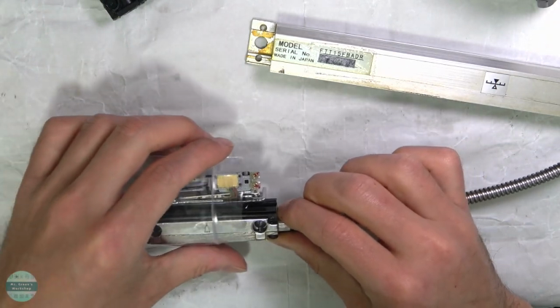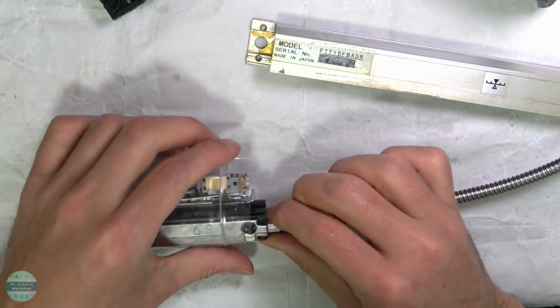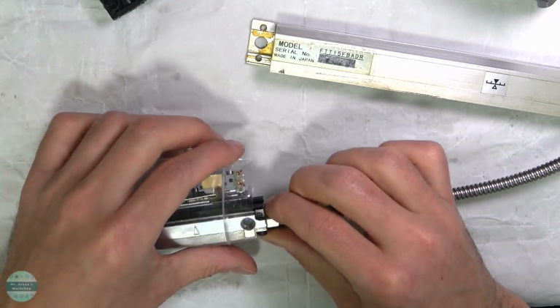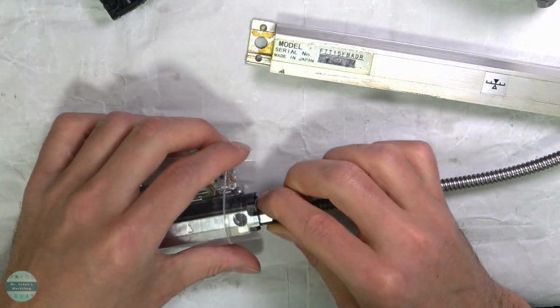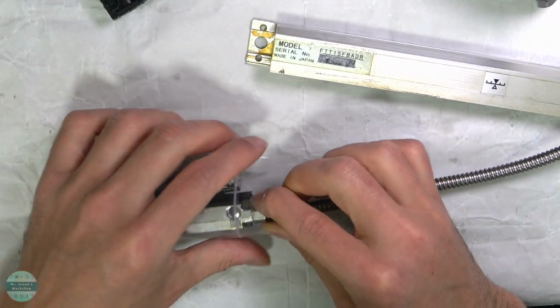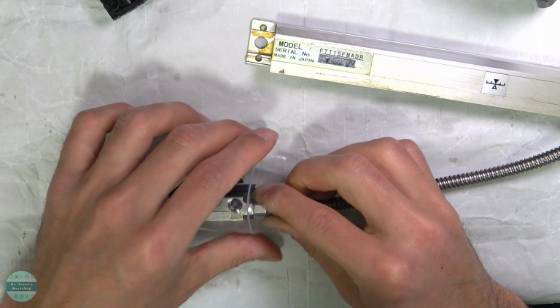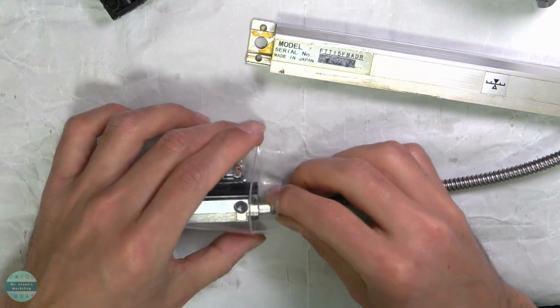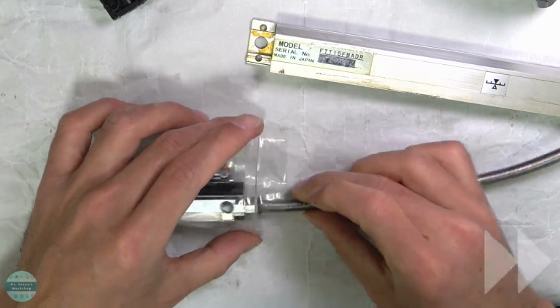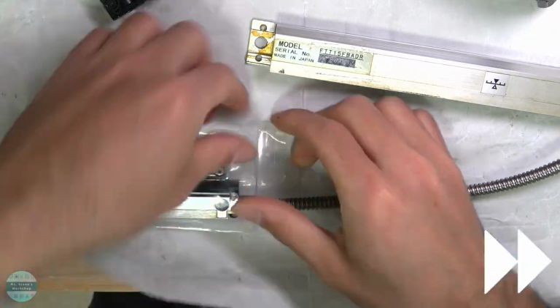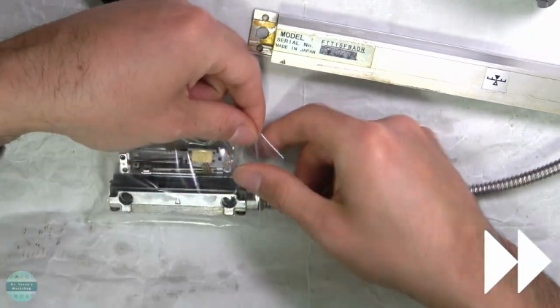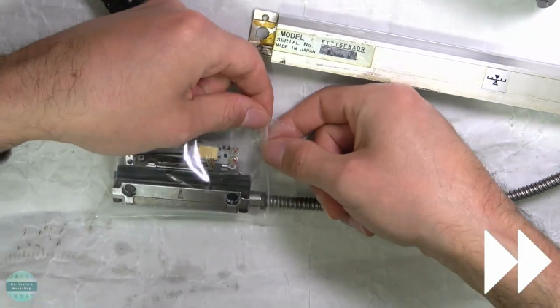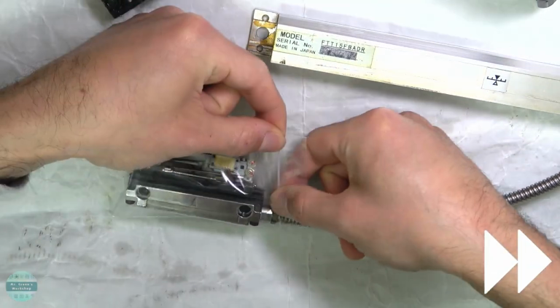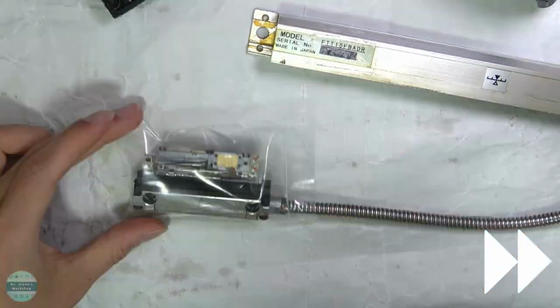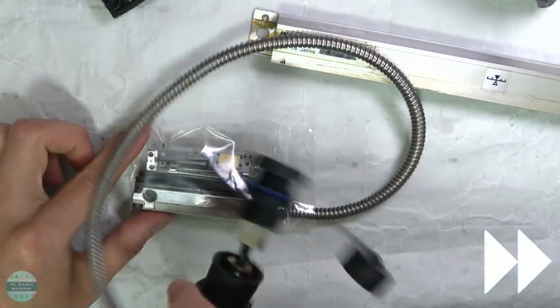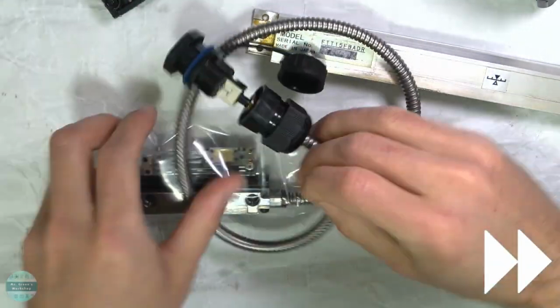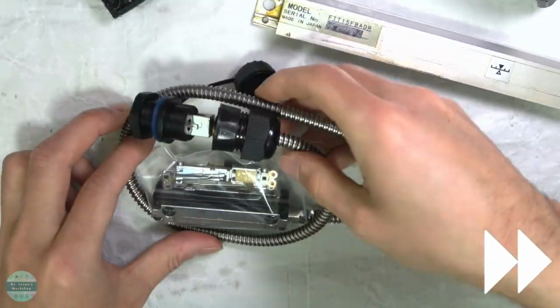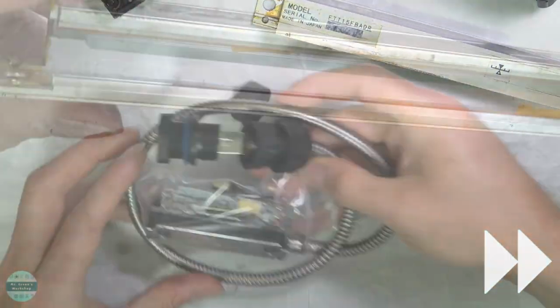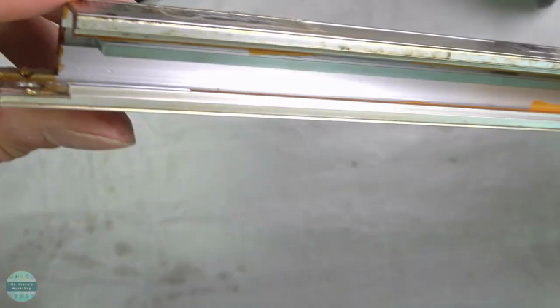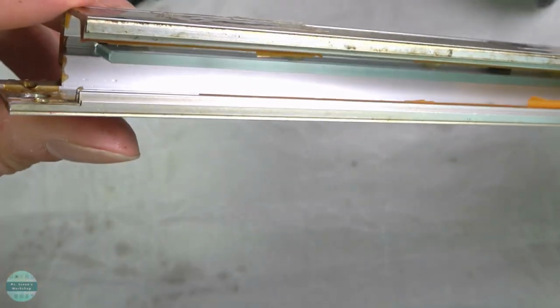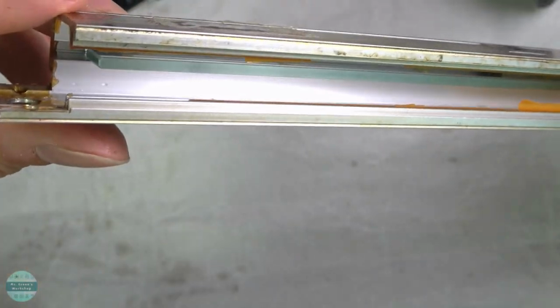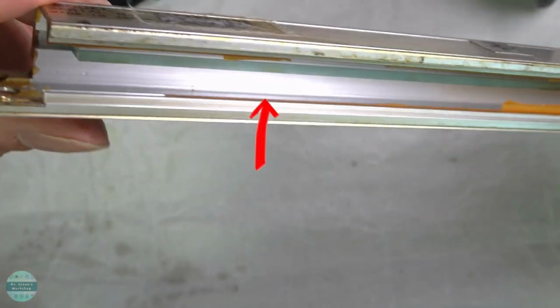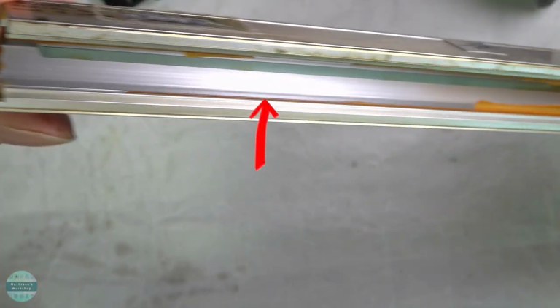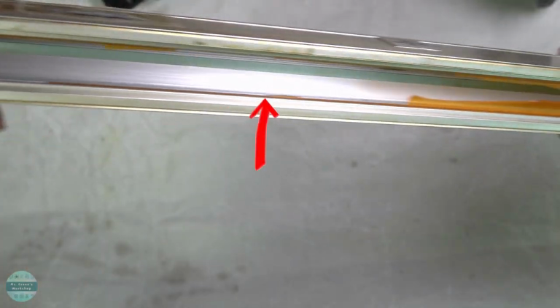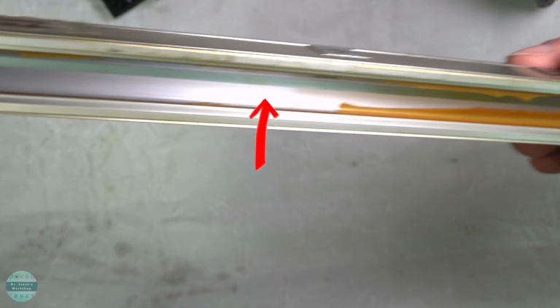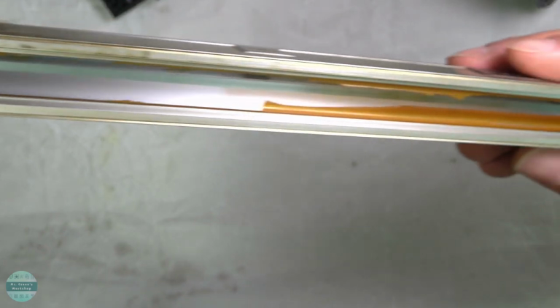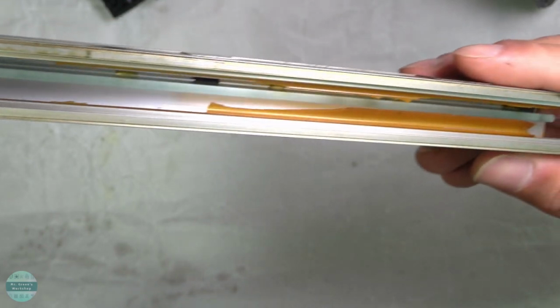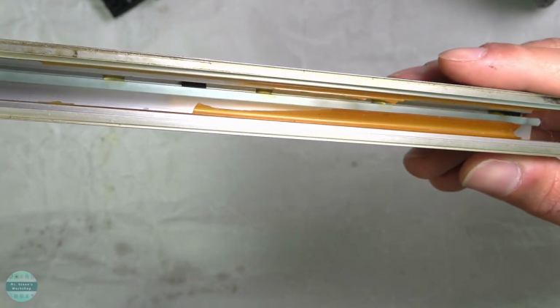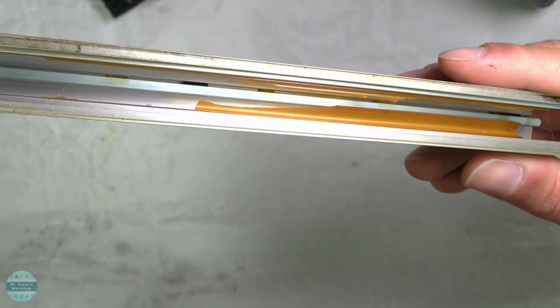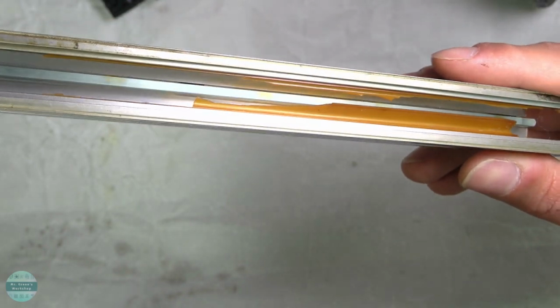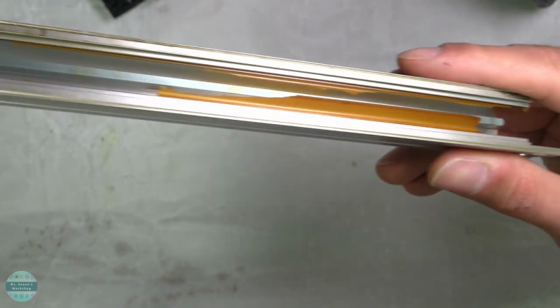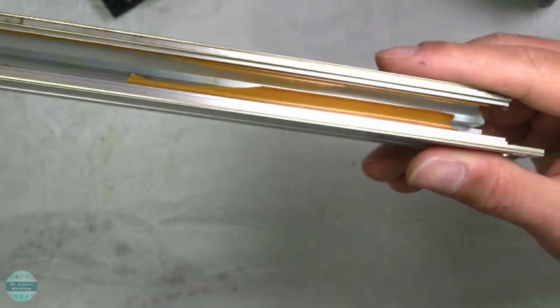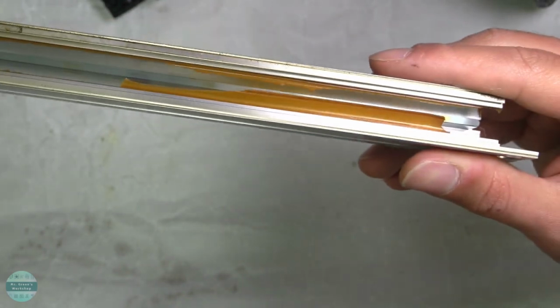These linear scales were discontinued 10 years ago, so there is no manufacturer support. Since the seal rubbers on the linear scales are not in good shape, they need to be replaced.